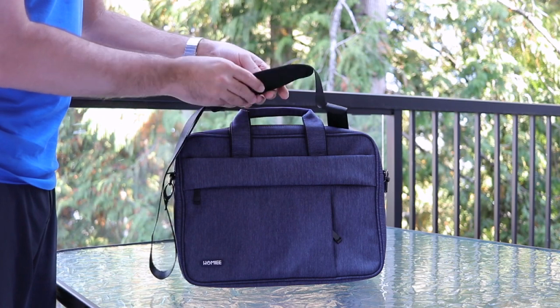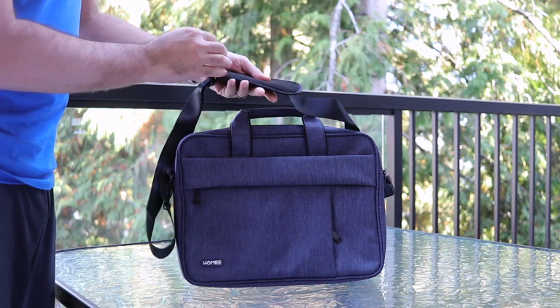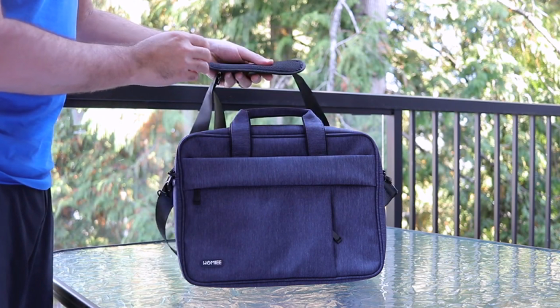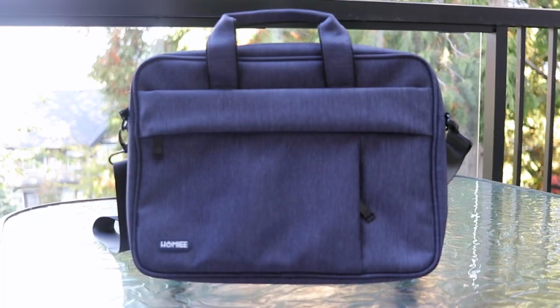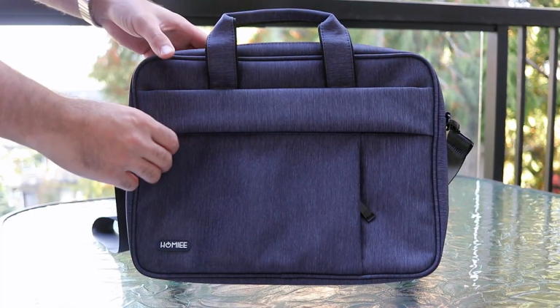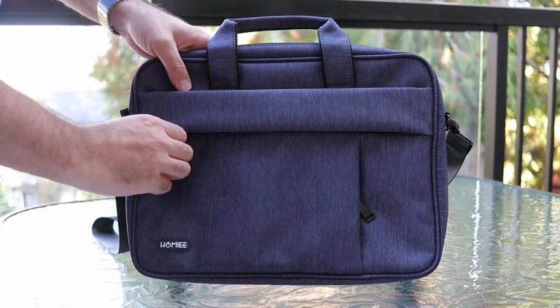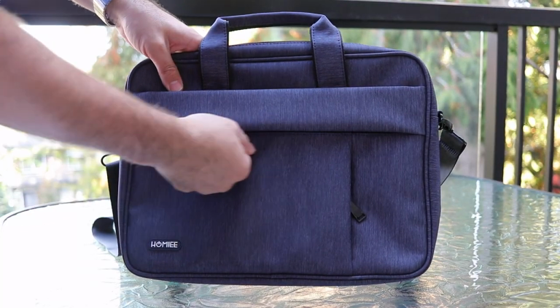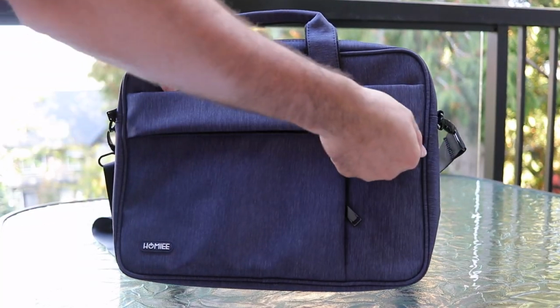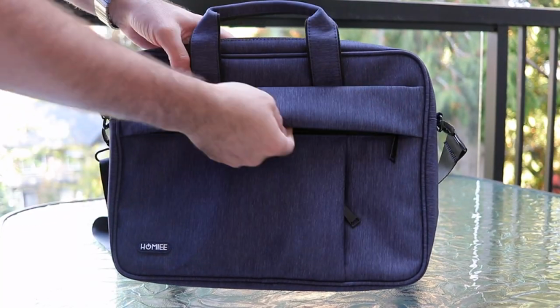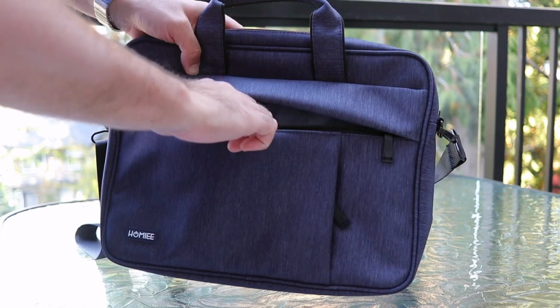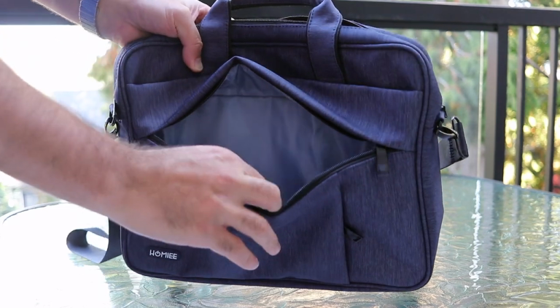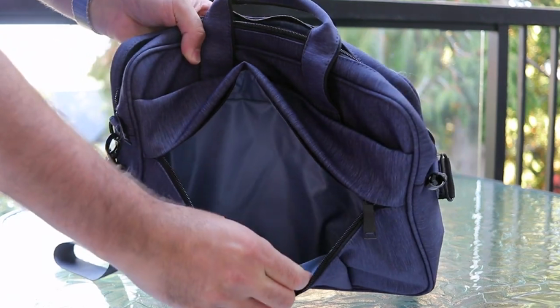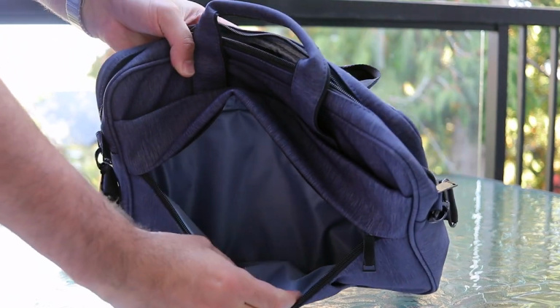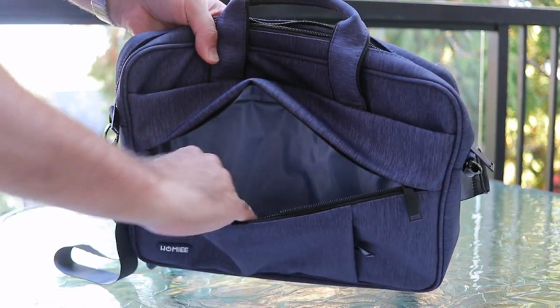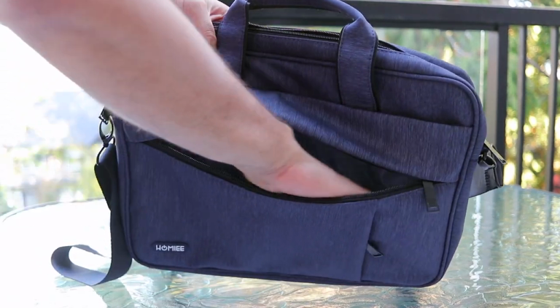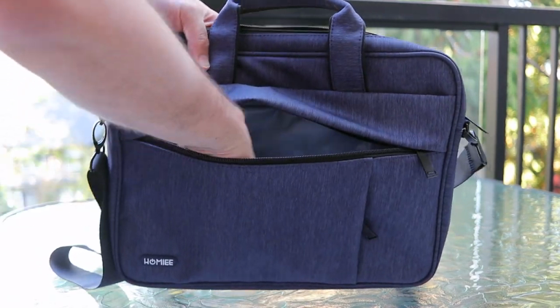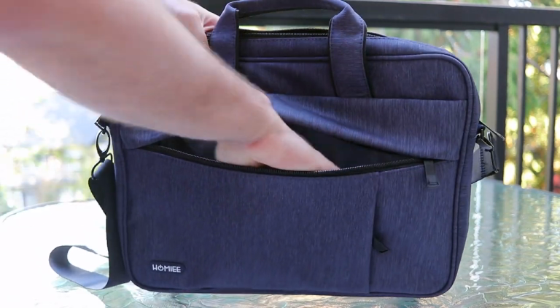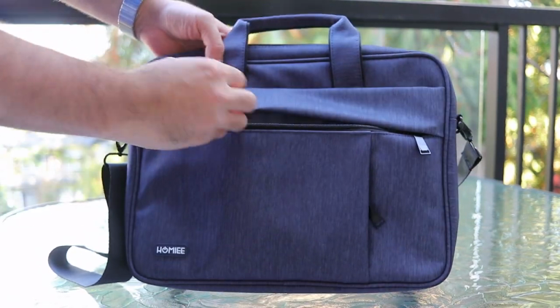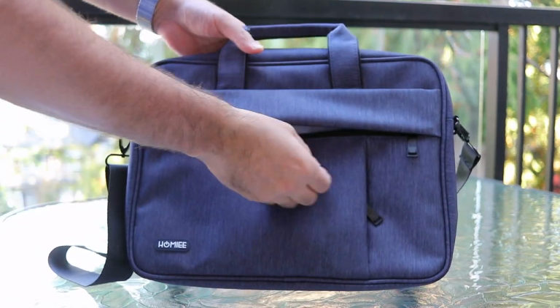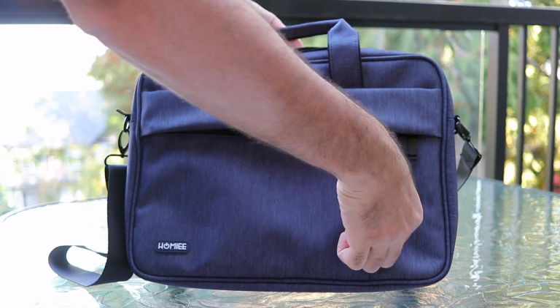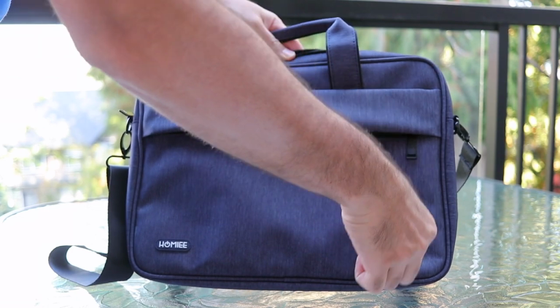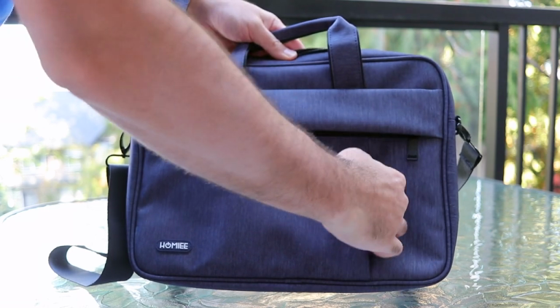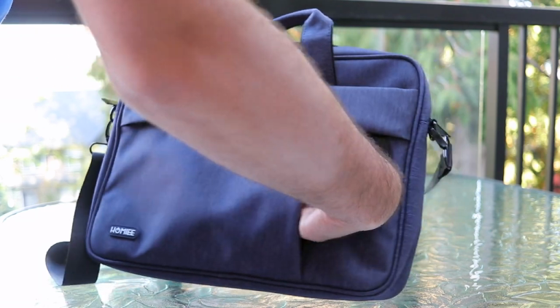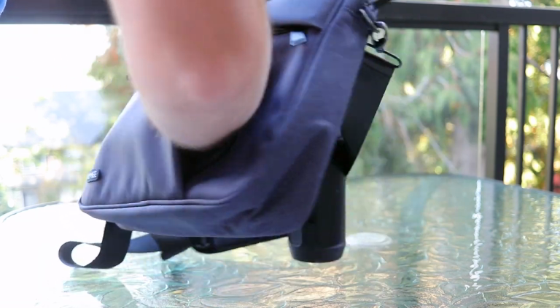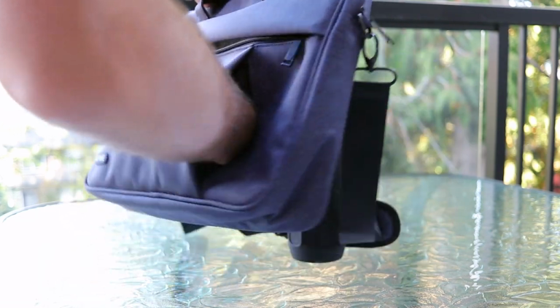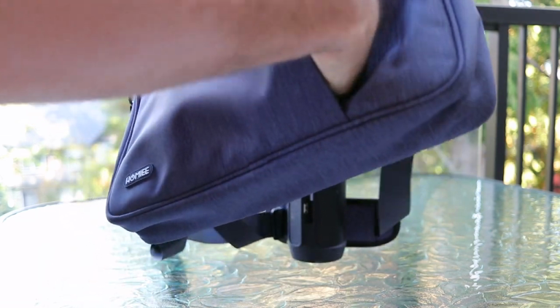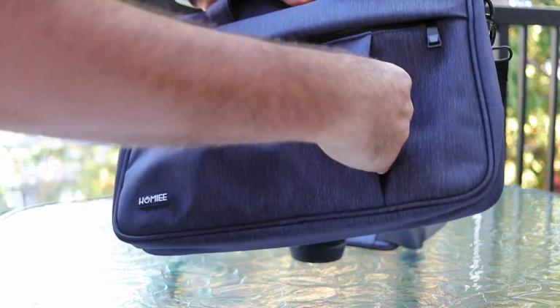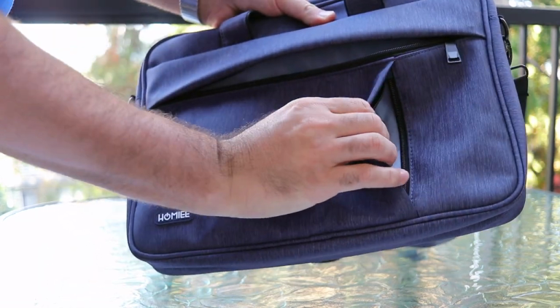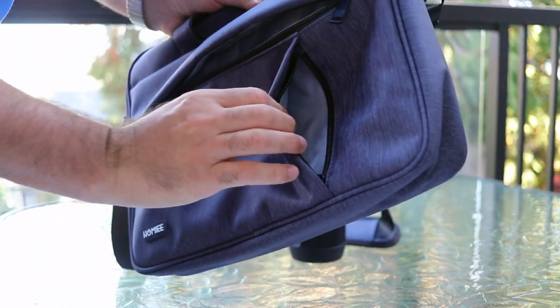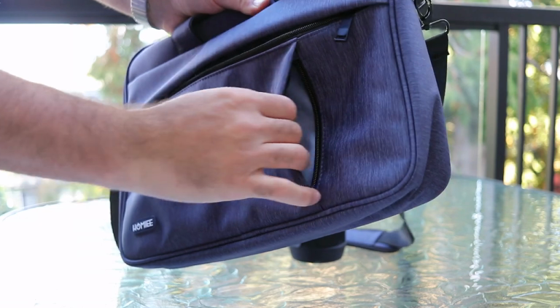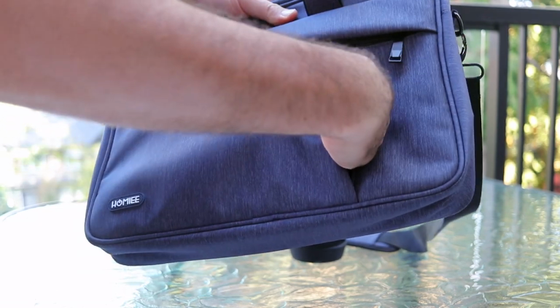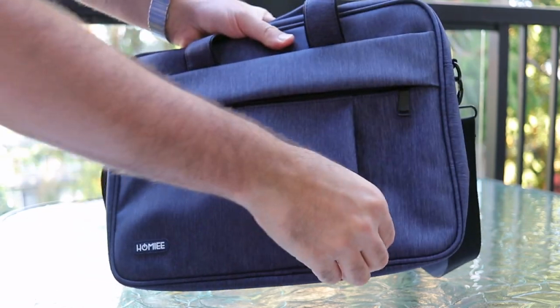It also includes a really nice shoulder padding — it's nice and soft and spongy, and it's not going to make your shoulder strain at all. On the front of the bag, there's a nice zip pocket that's big and deep and can hold a lot of different items.